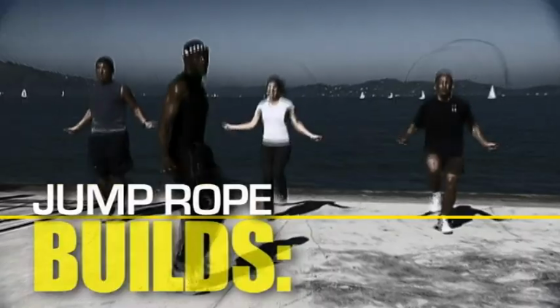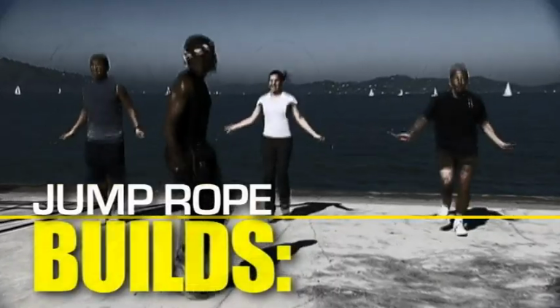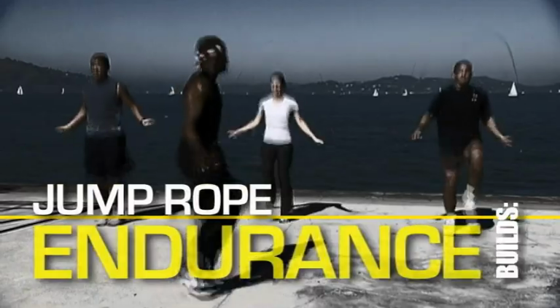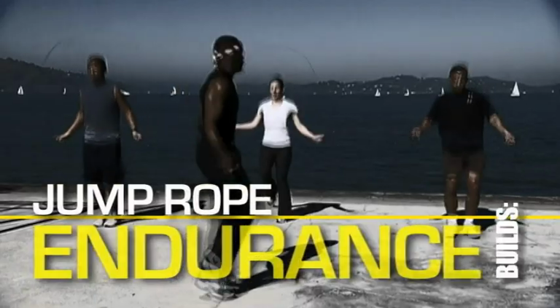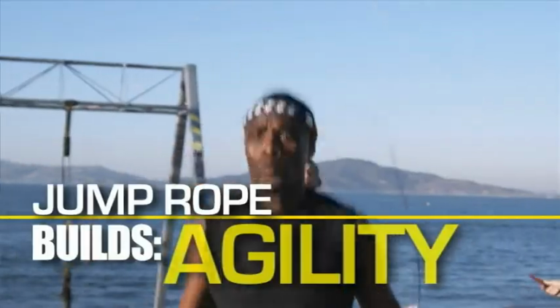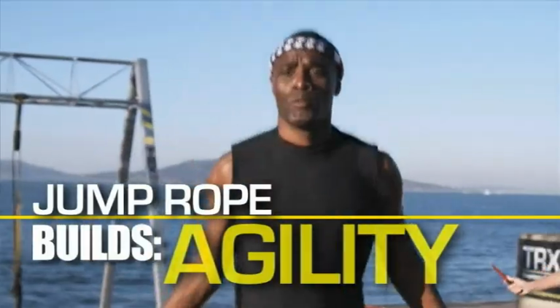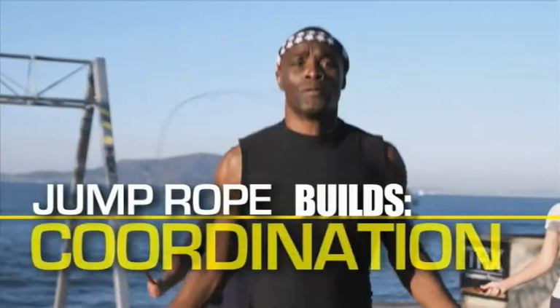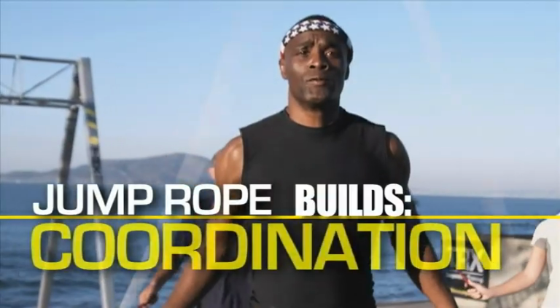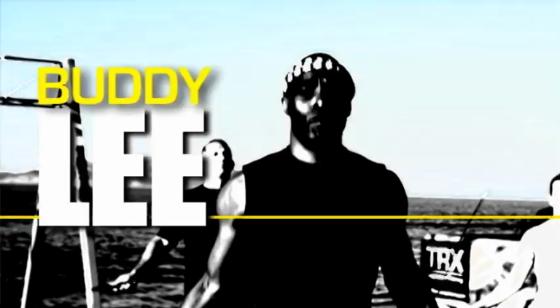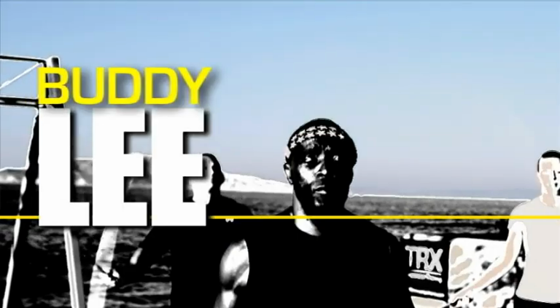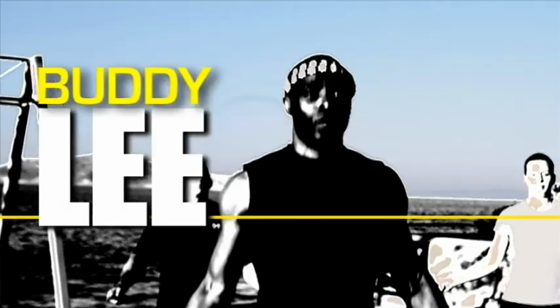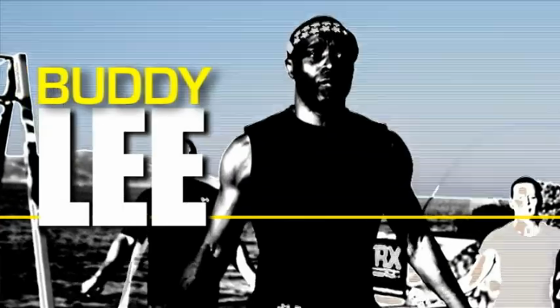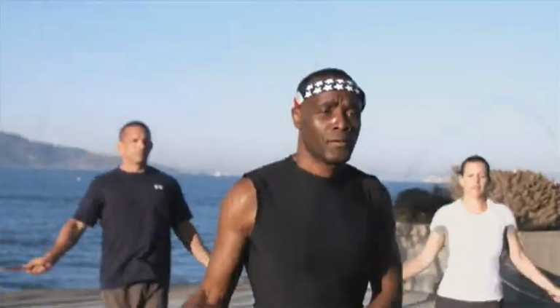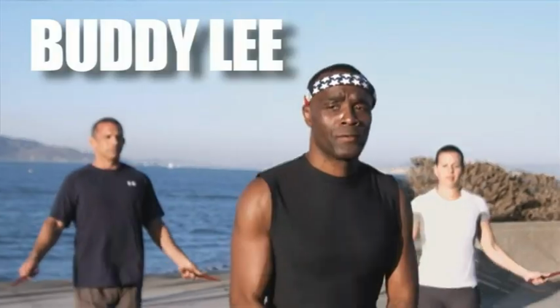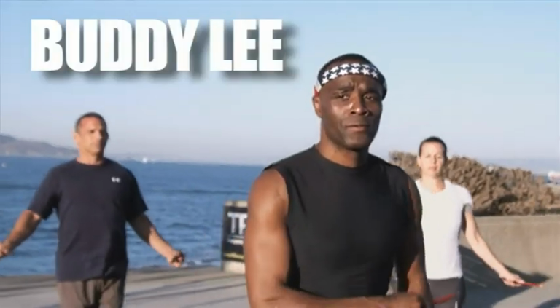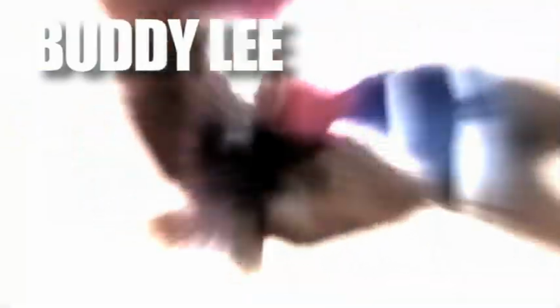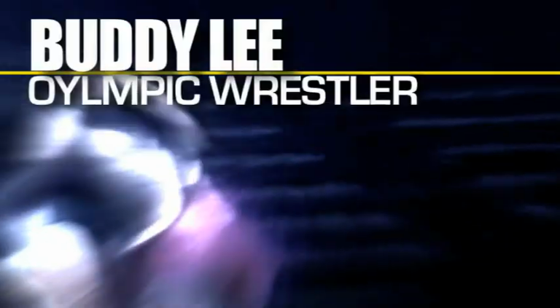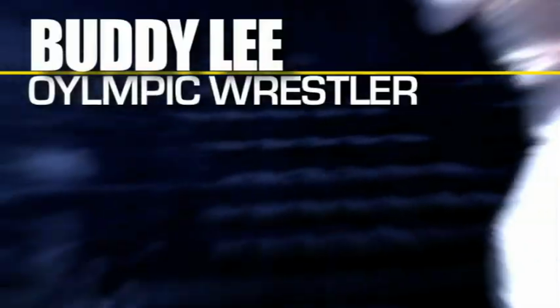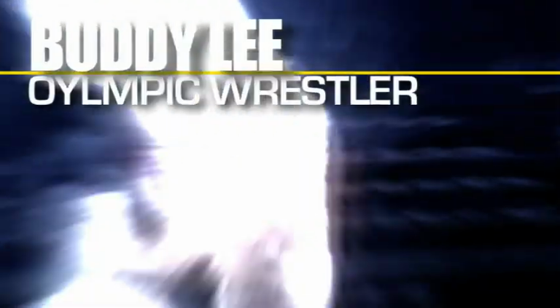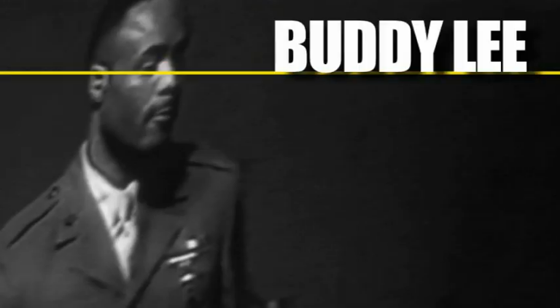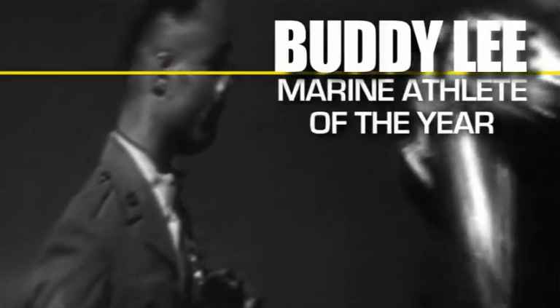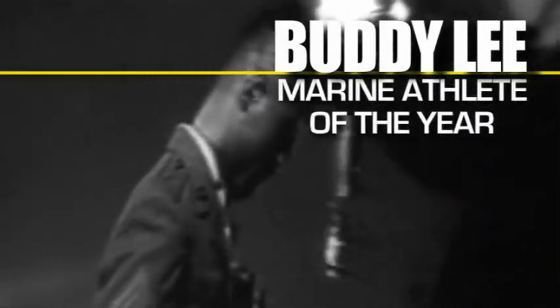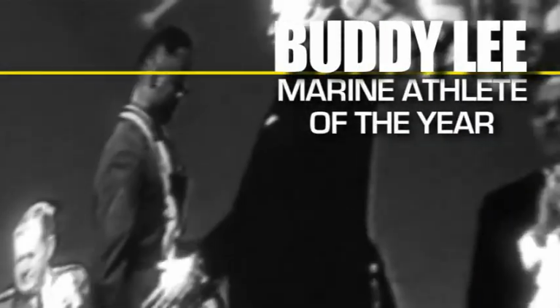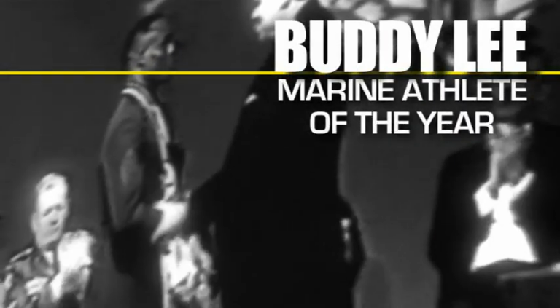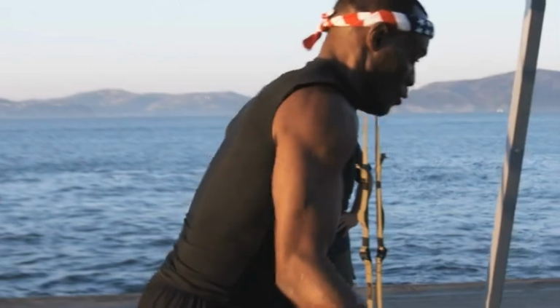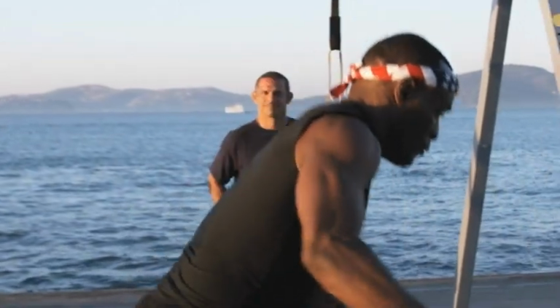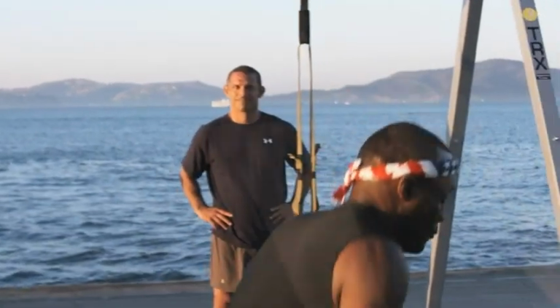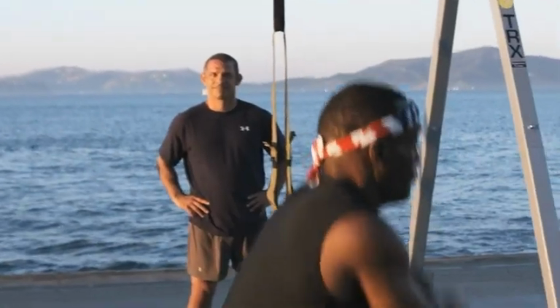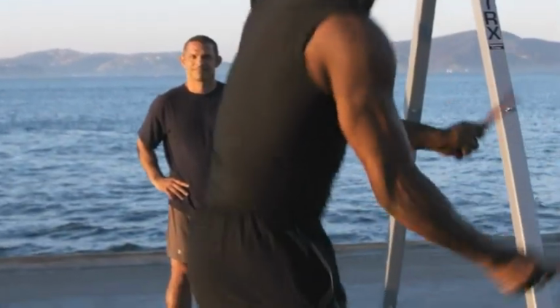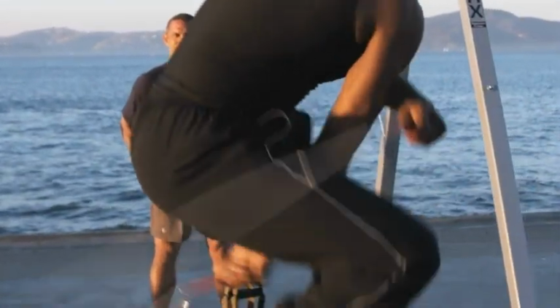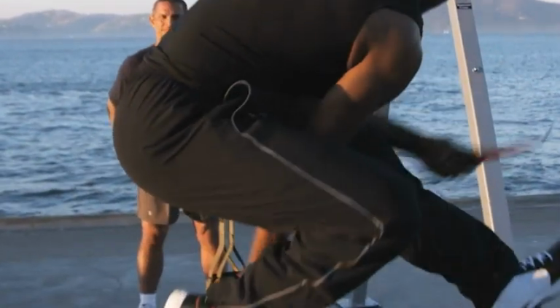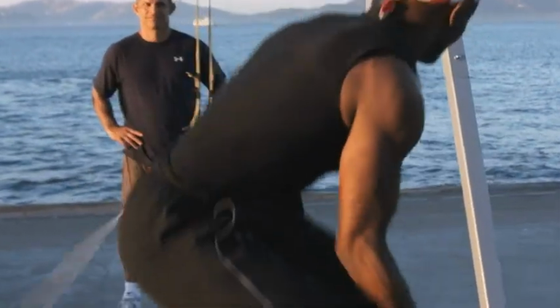You've got to reach down. This is where champions are made. Looking good. Buddy is a U.S. Olympic wrestler. He was two-time Marine Corps Athlete of the Year, and he's the creator of the Buddy Lee High Performance Jump Rope Training System.